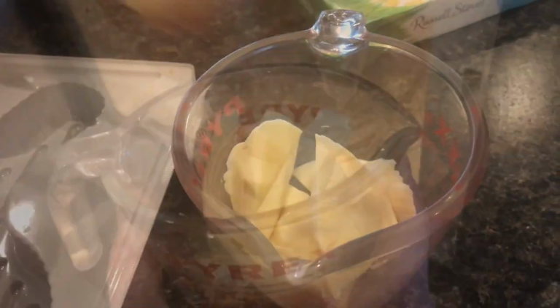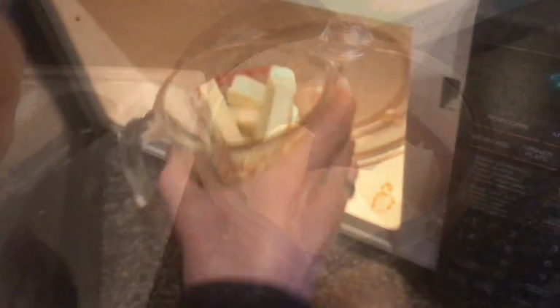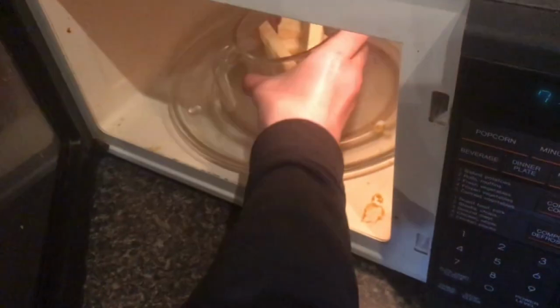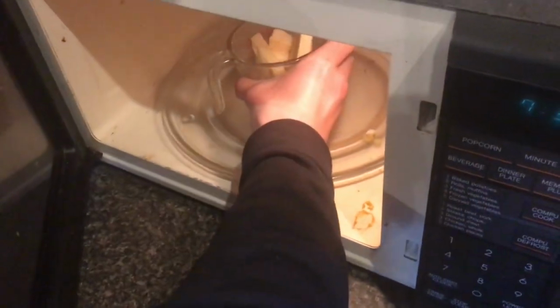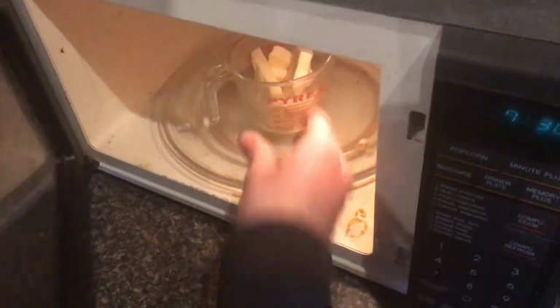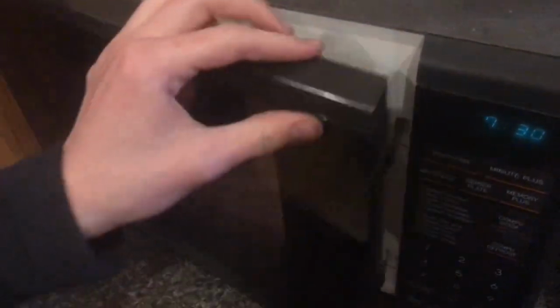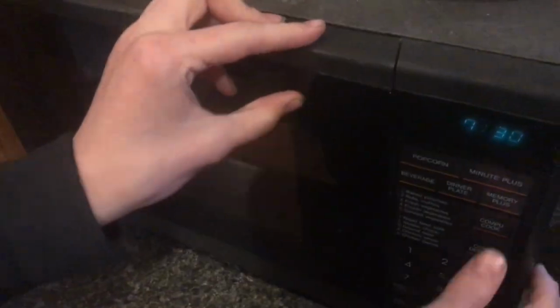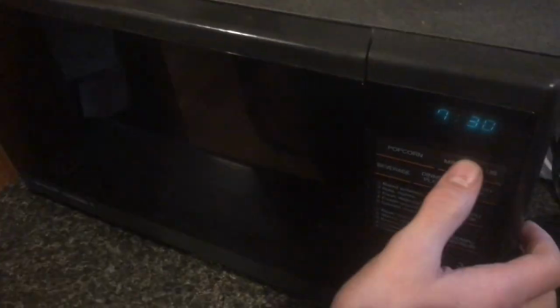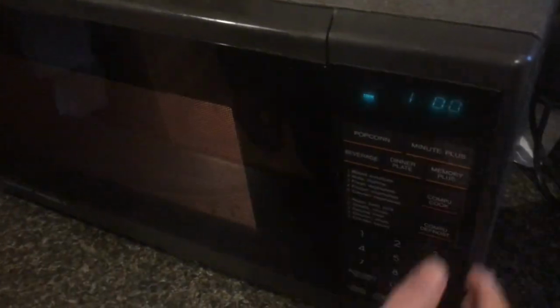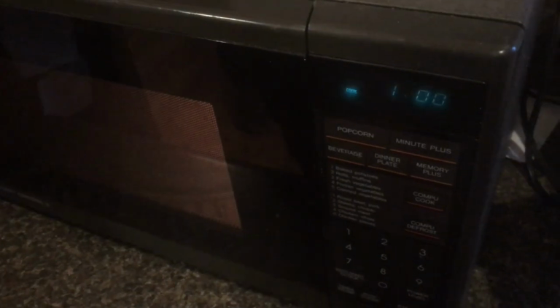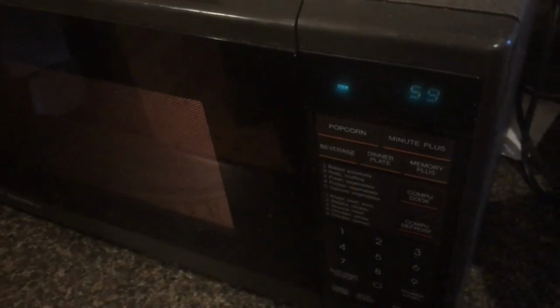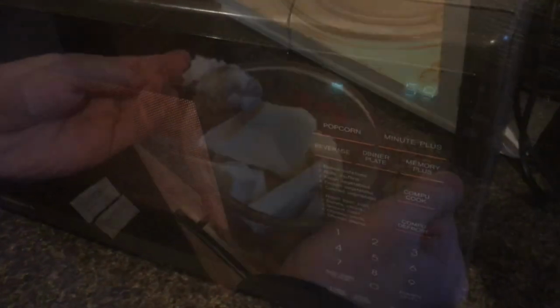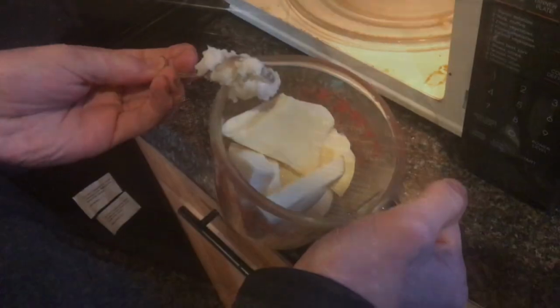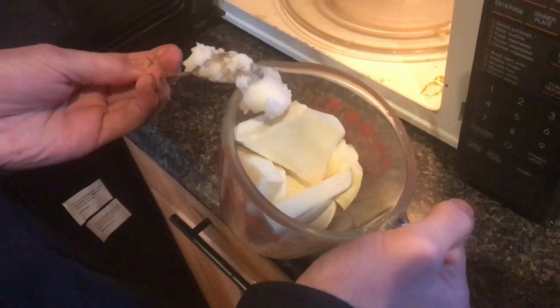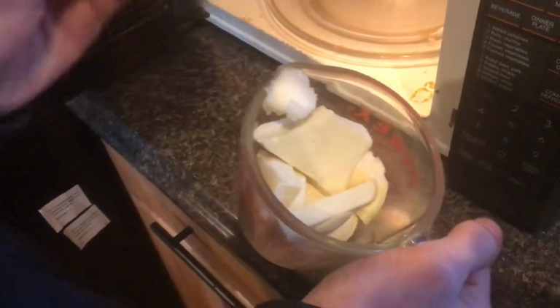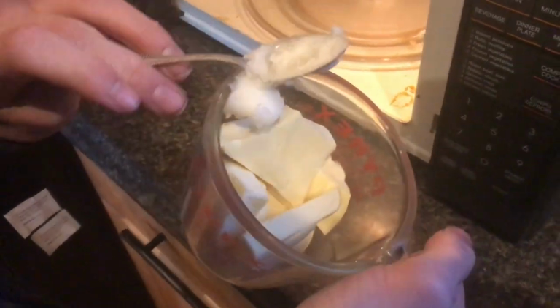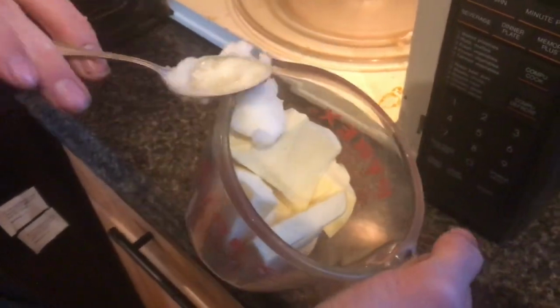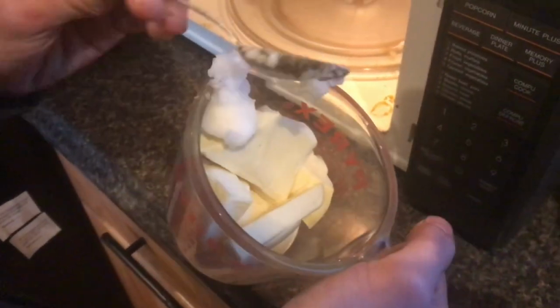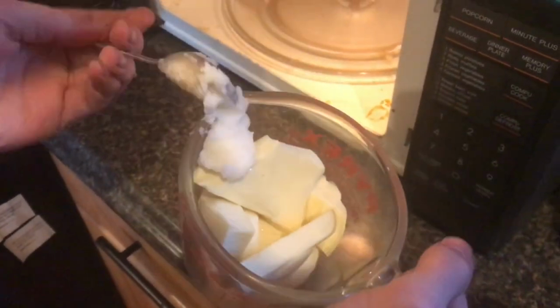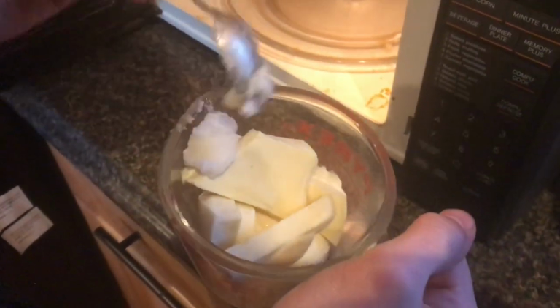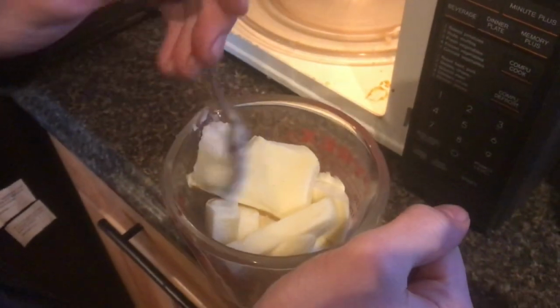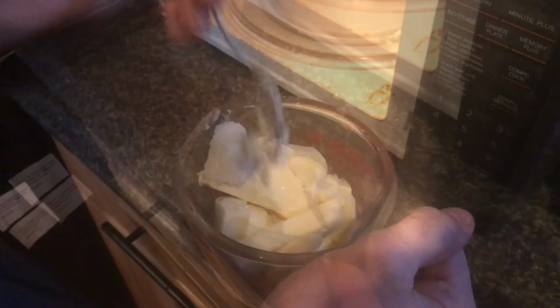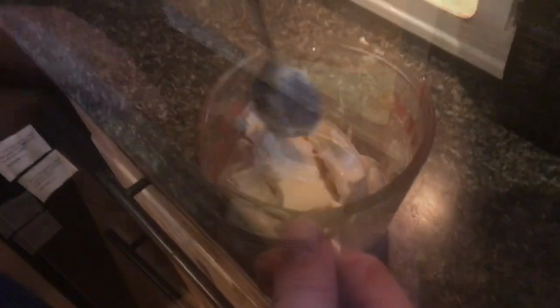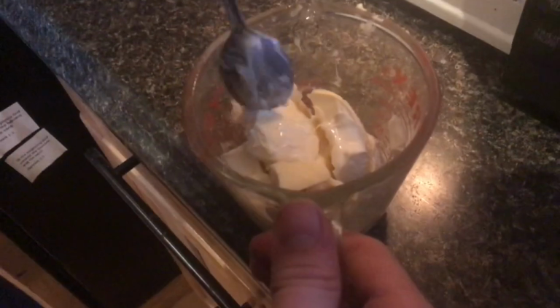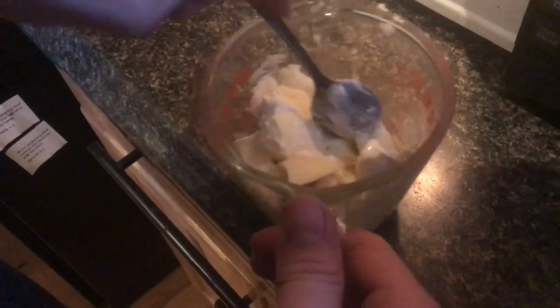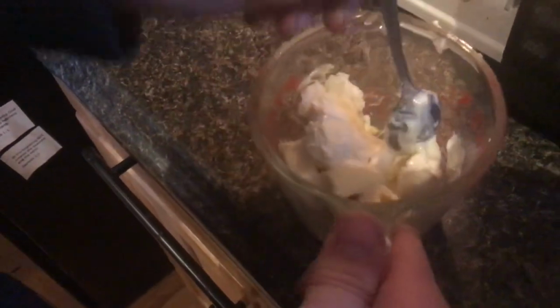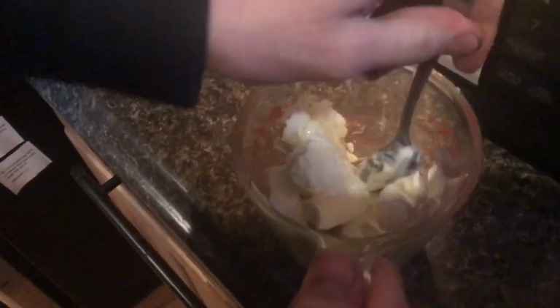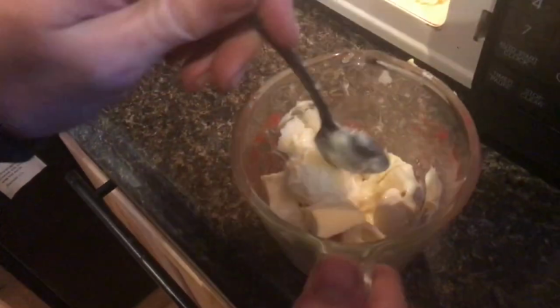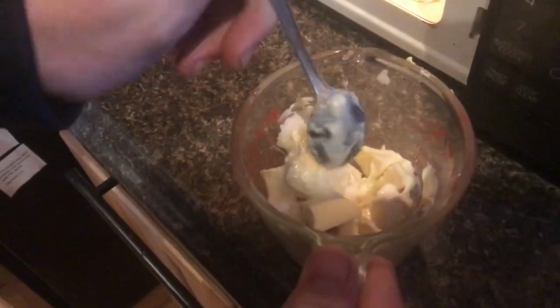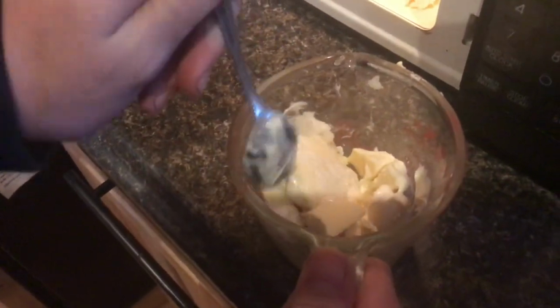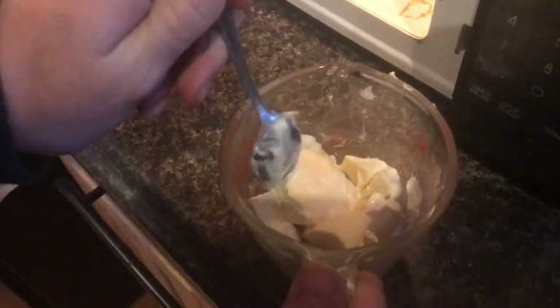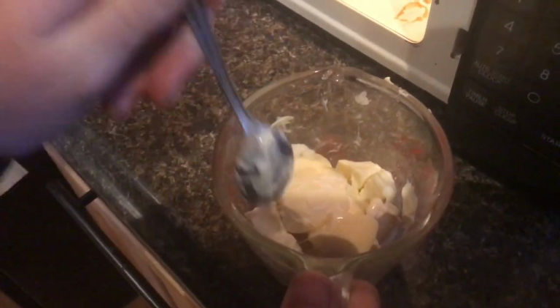Now we're going to put this in the microwave. I'm going to add a little bit of coconut oil as well. You want to make sure you keep stirring the chocolate — it's very easy to burn it, especially in the microwave.